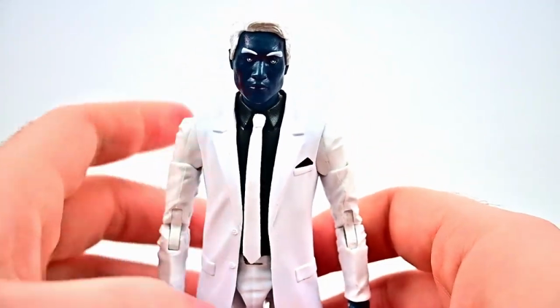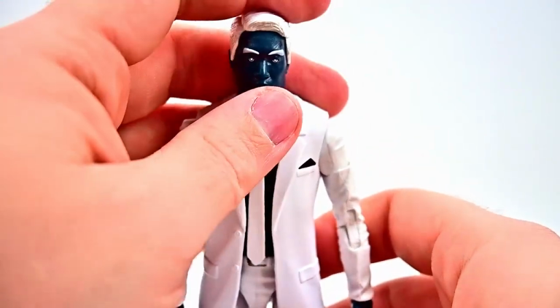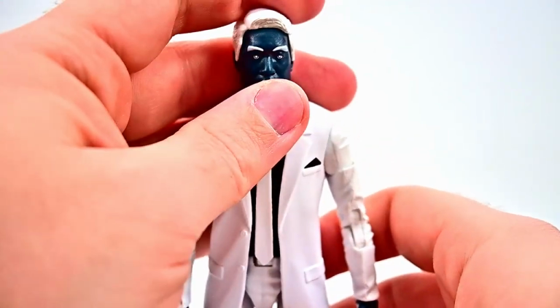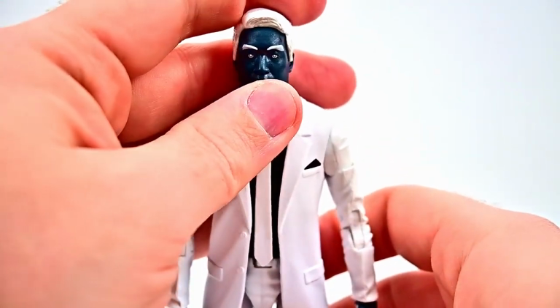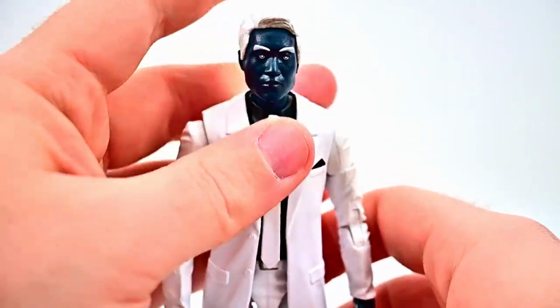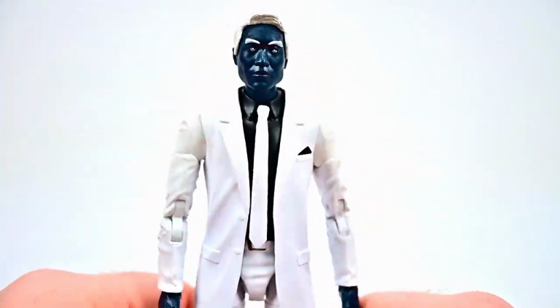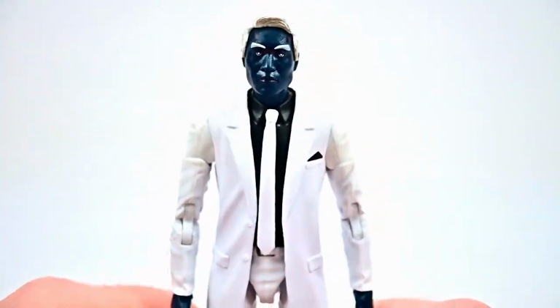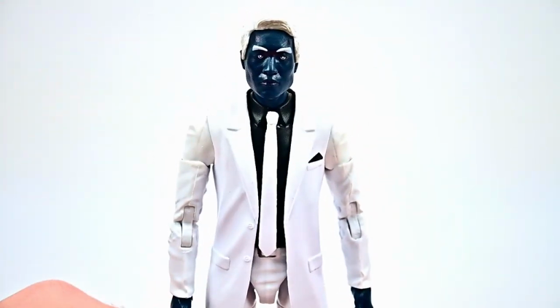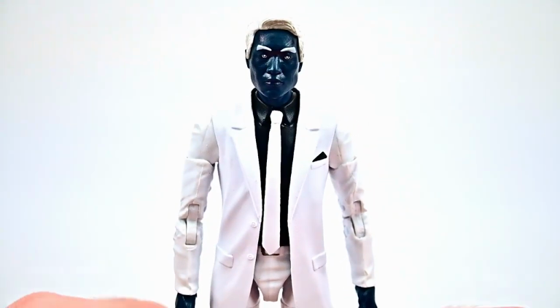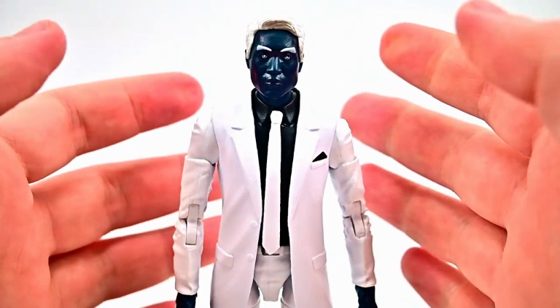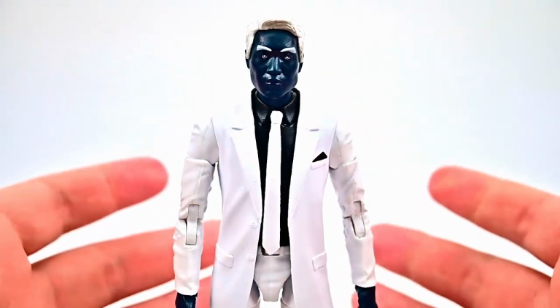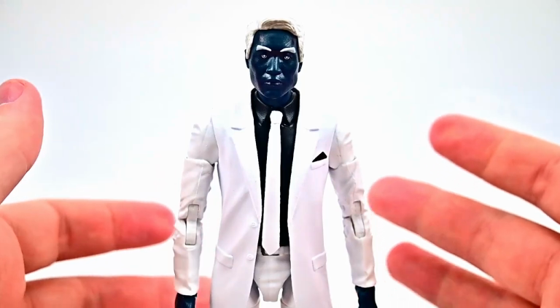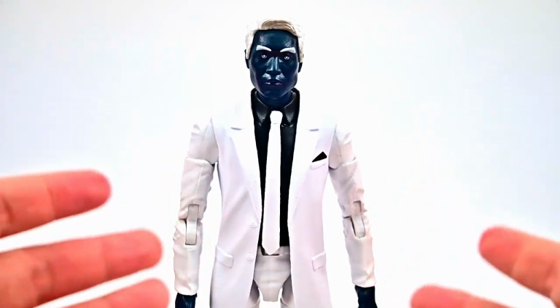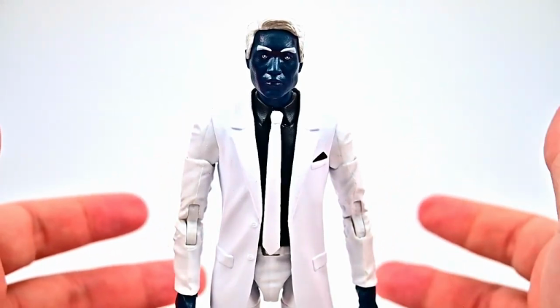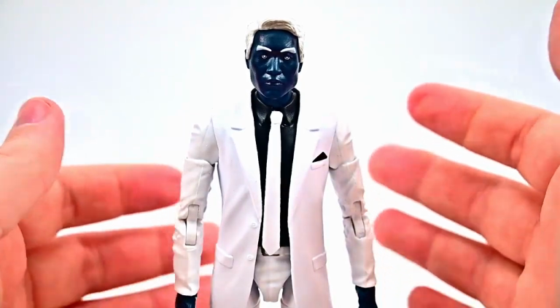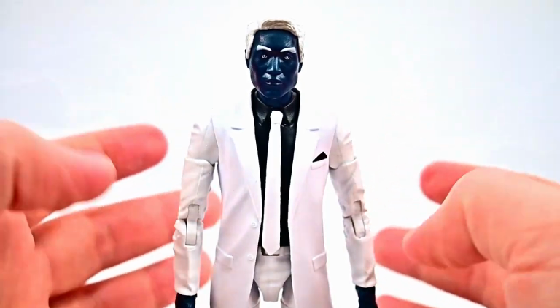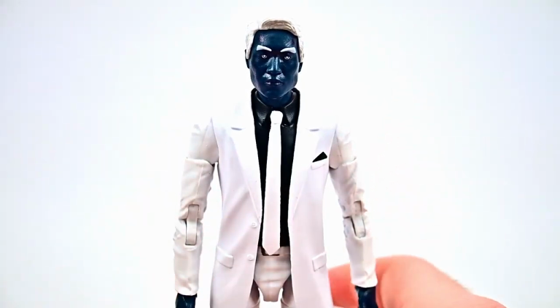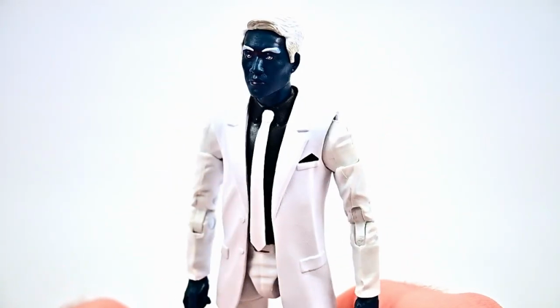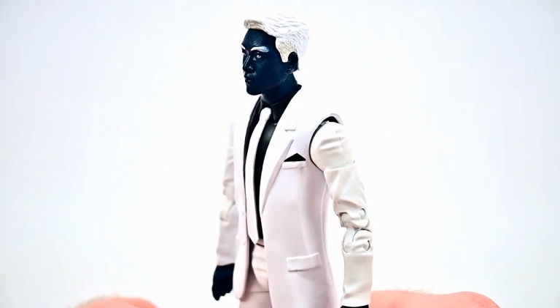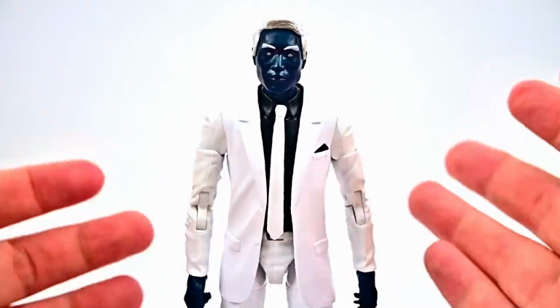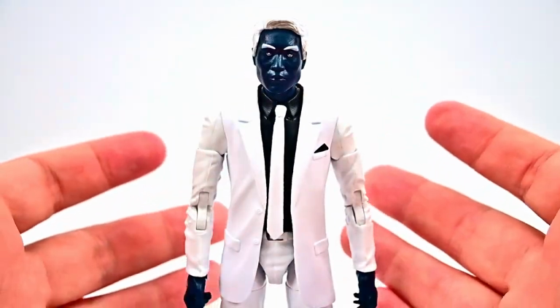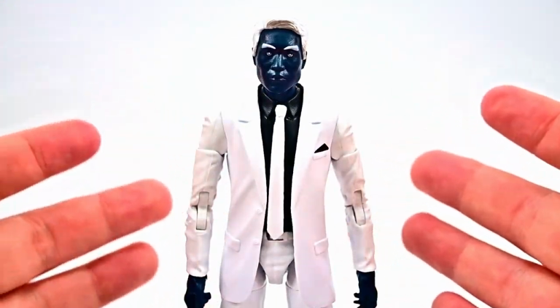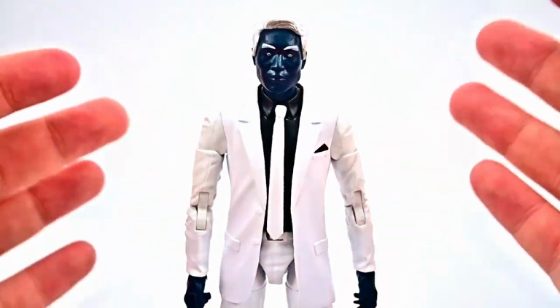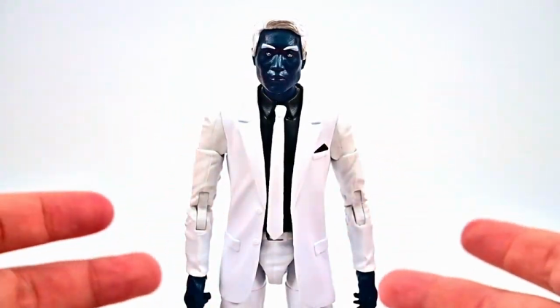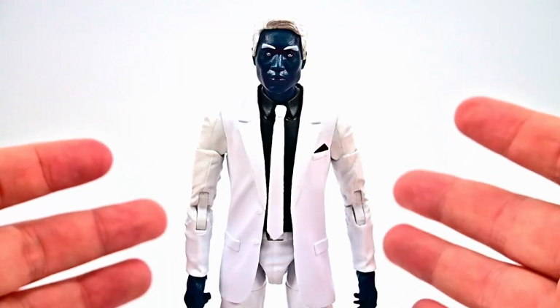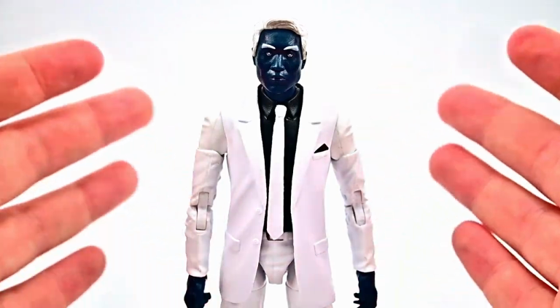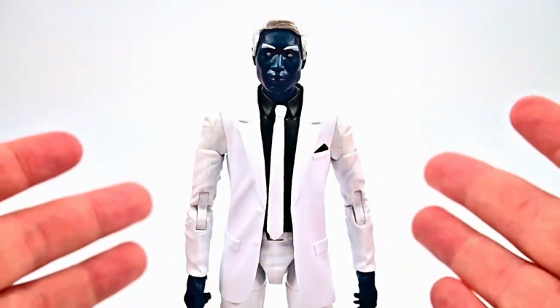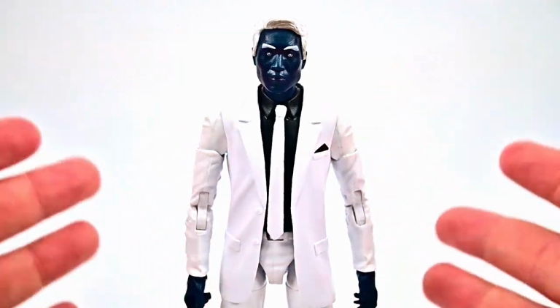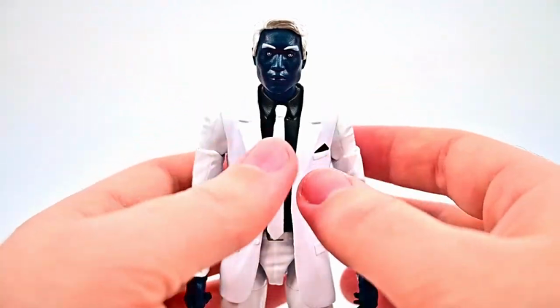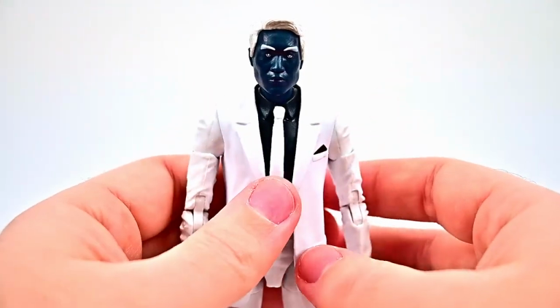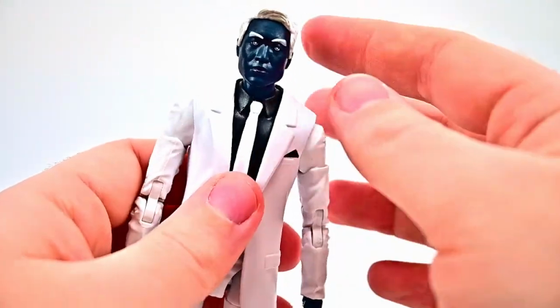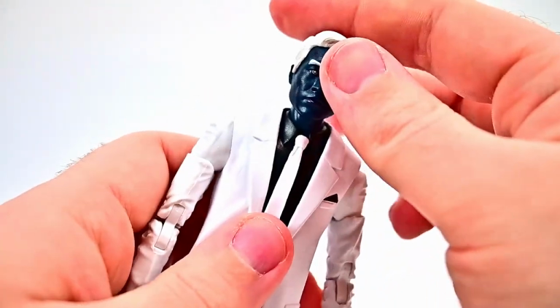Overall I think it looks cool. This is one more realistic take — not necessarily comic book, but he has been in comics so you could always use it as that. It's a suit body, so it's probably going to be the same as all the past suit body figures we've had.